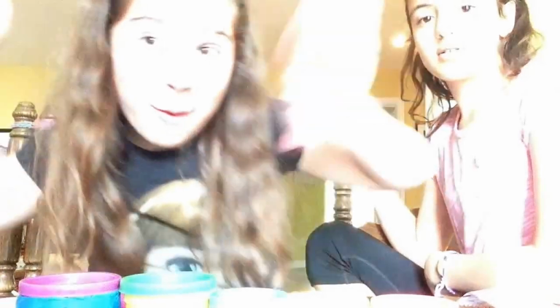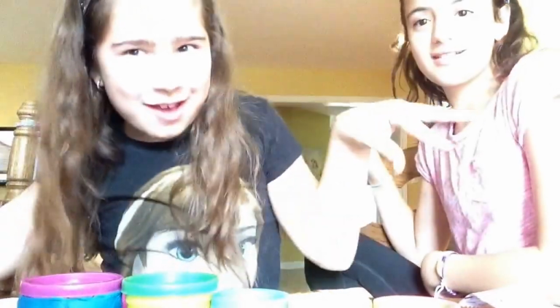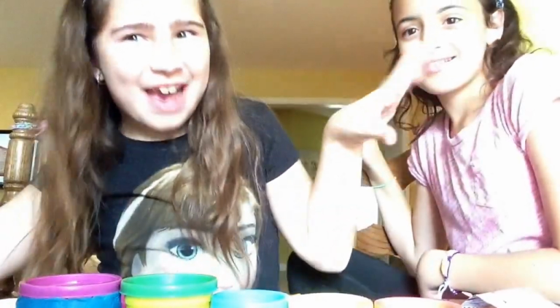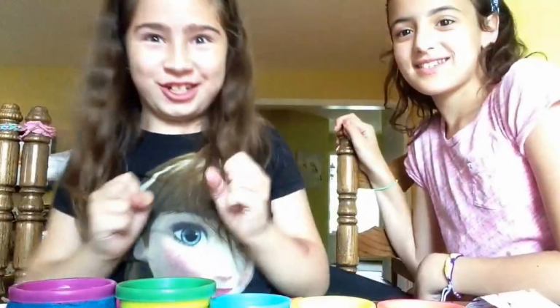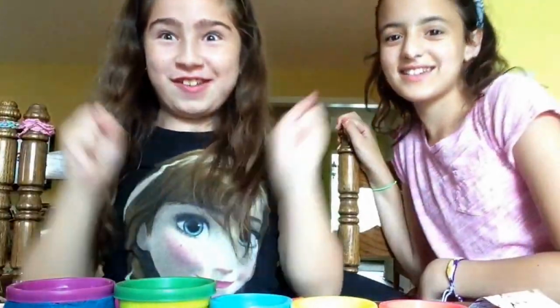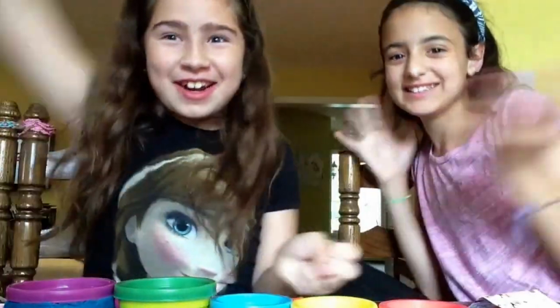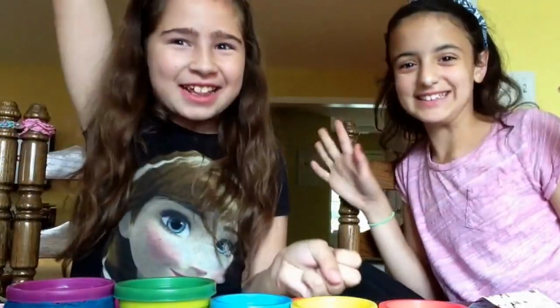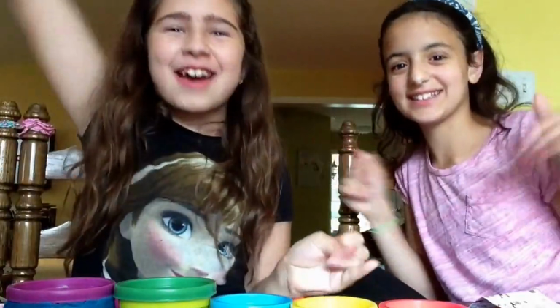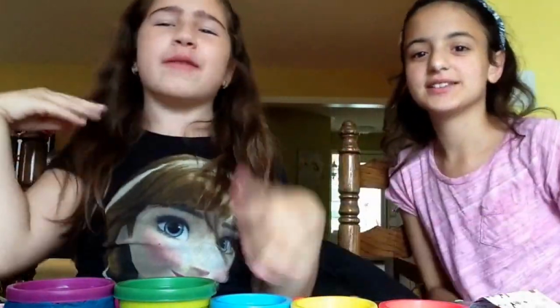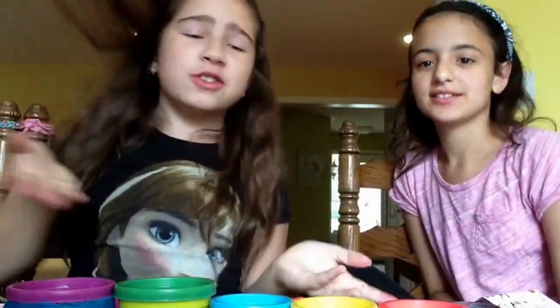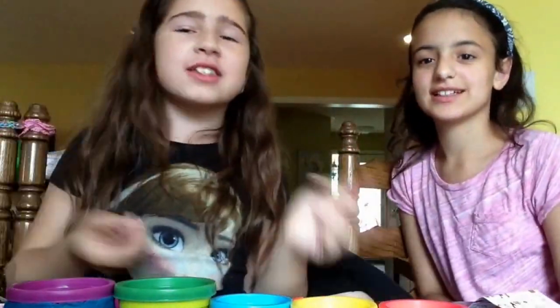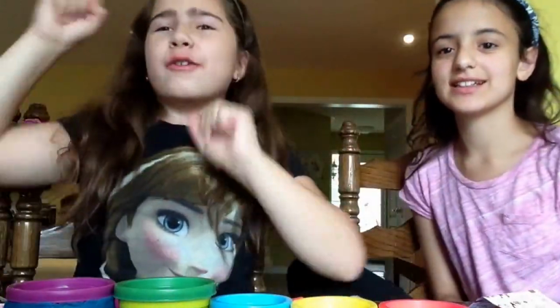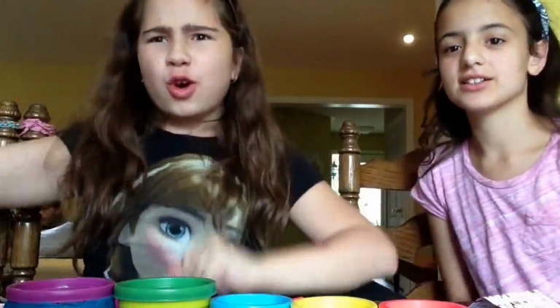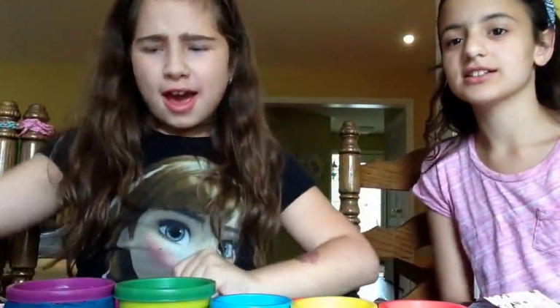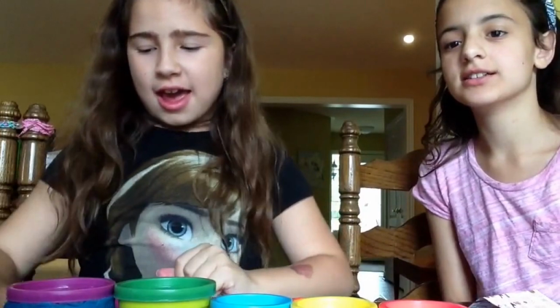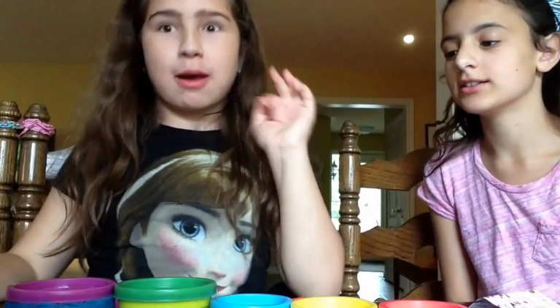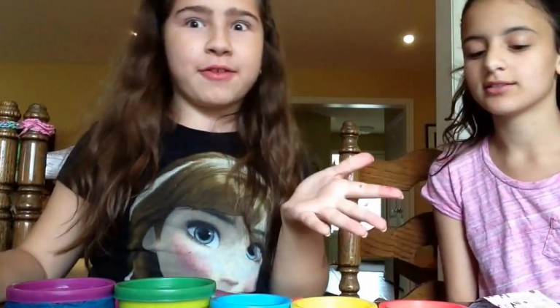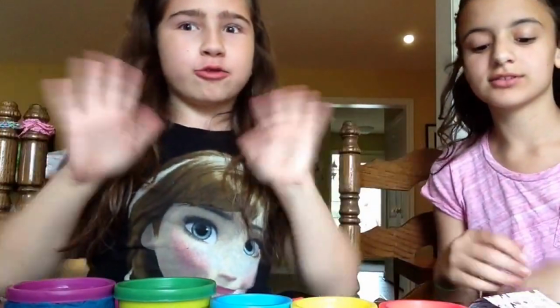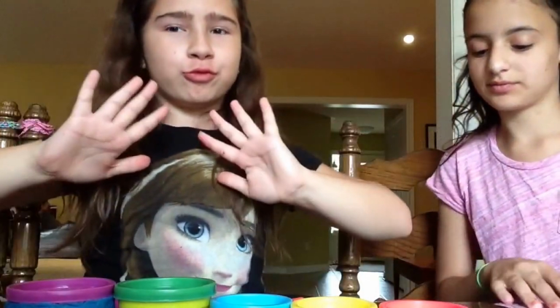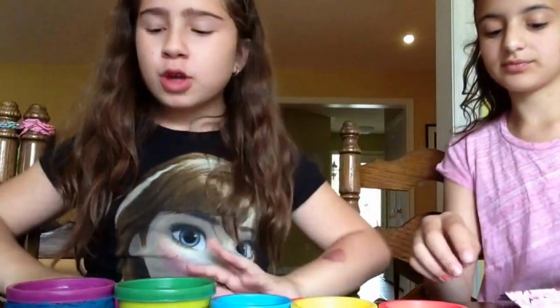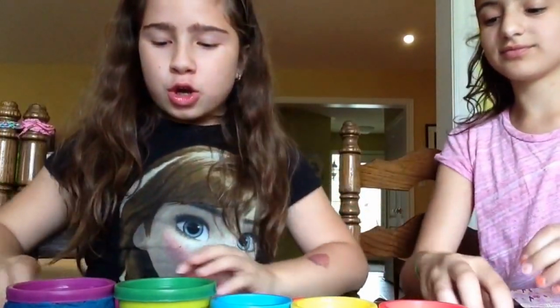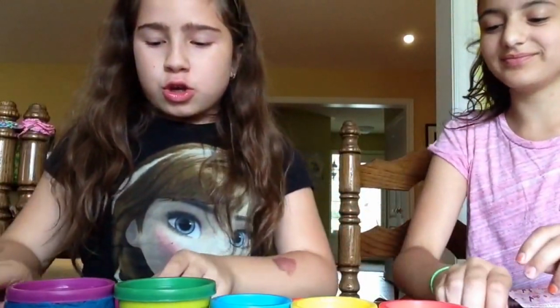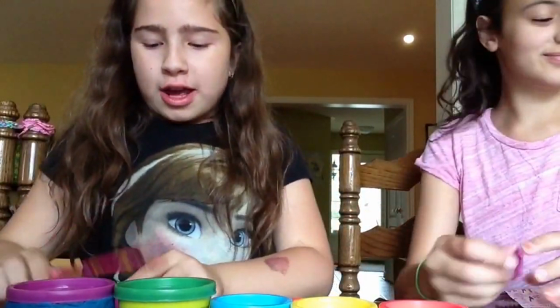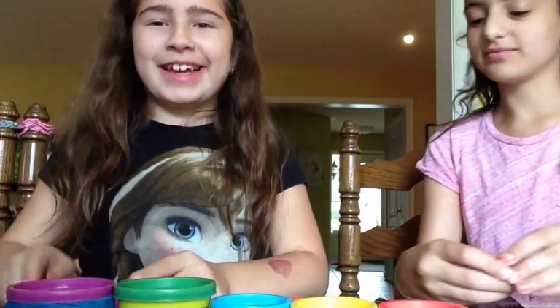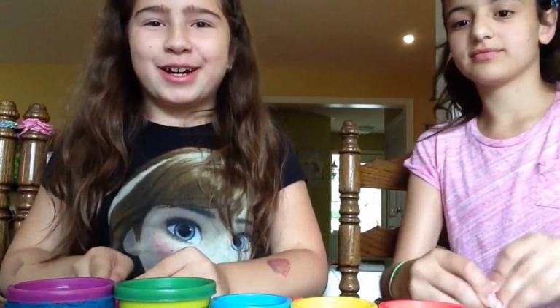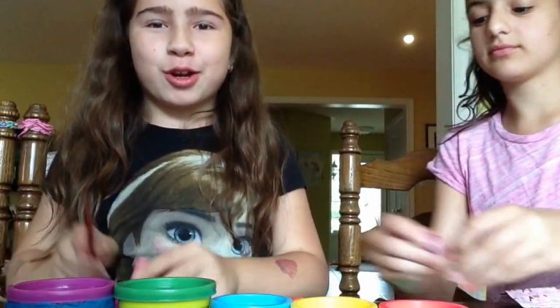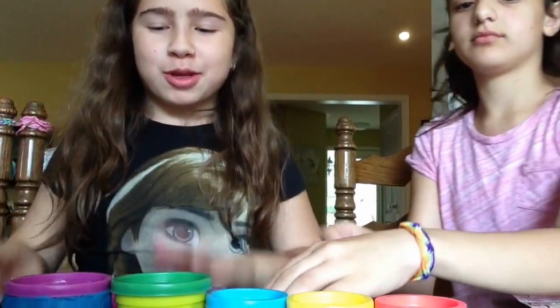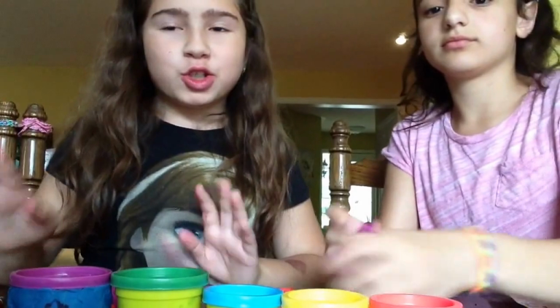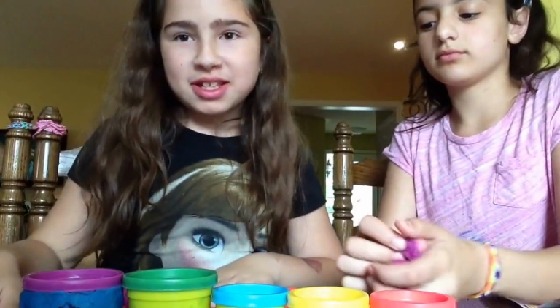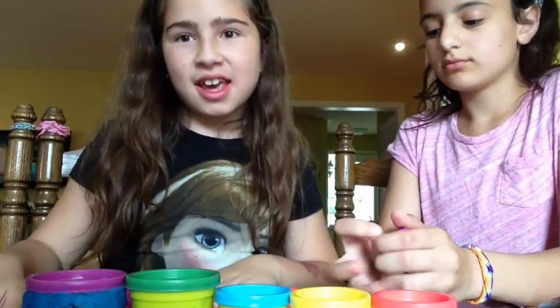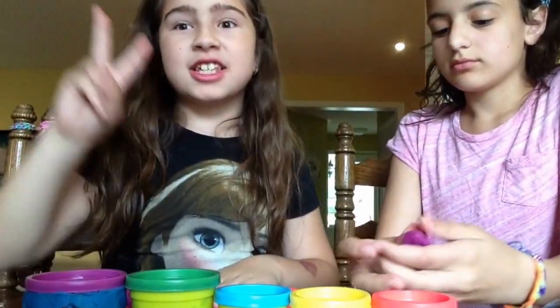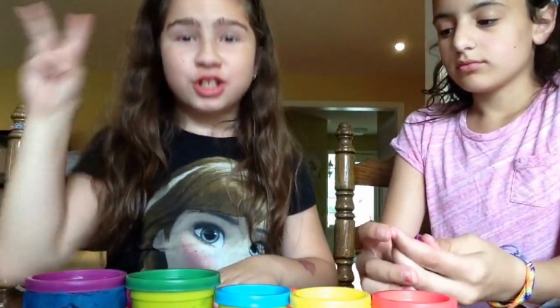Welcome back to the Toy Collector Show! We have our special guest Victoria, and she's my best friend. We are going to be doing Shopkins today, Season 2.